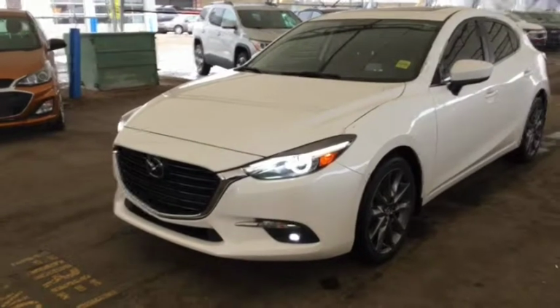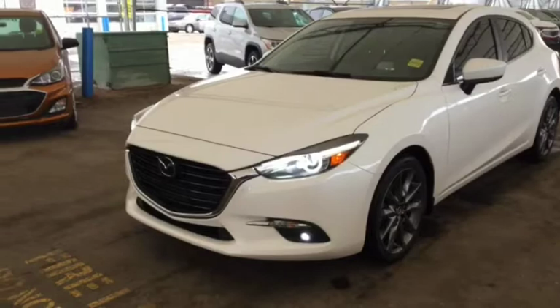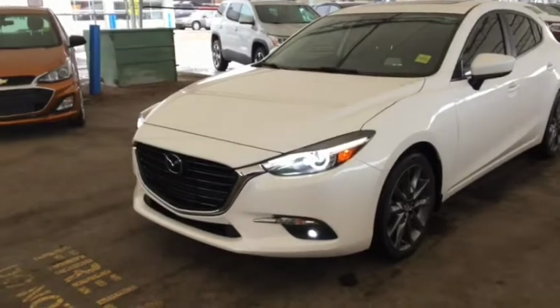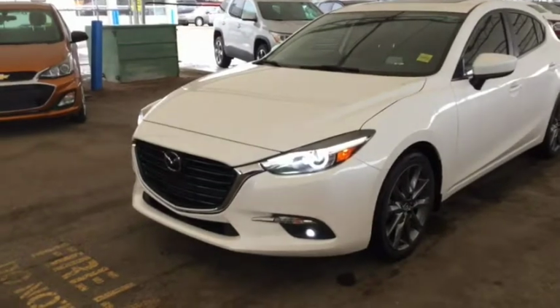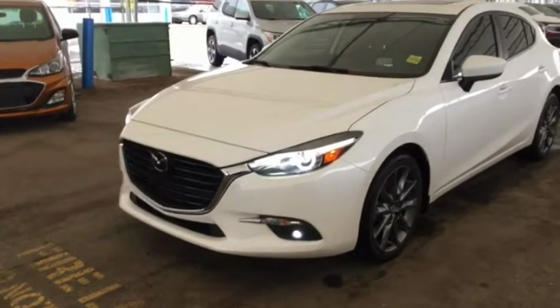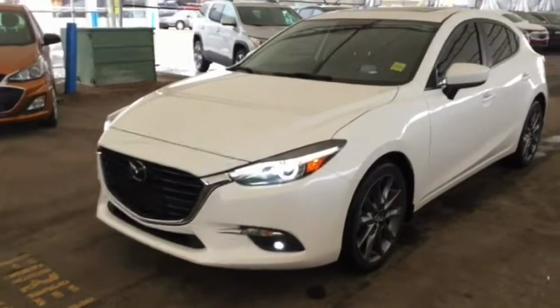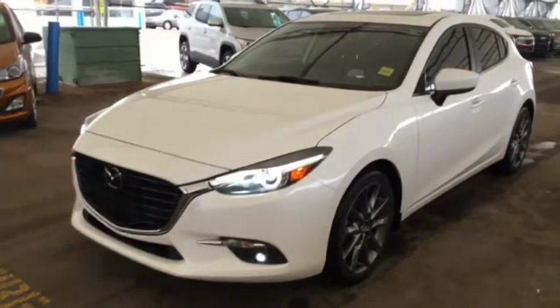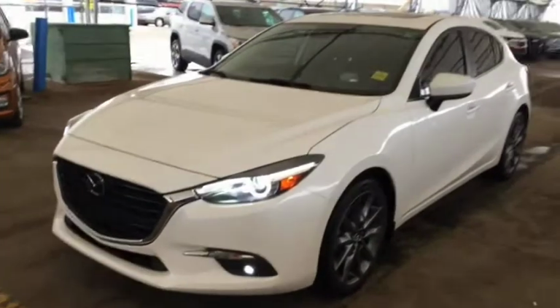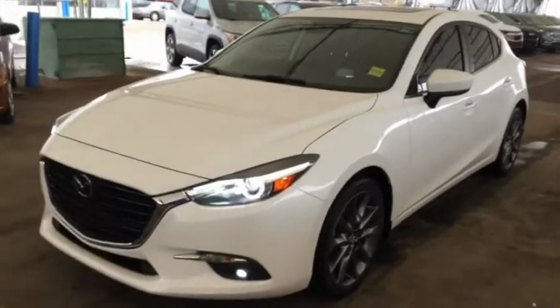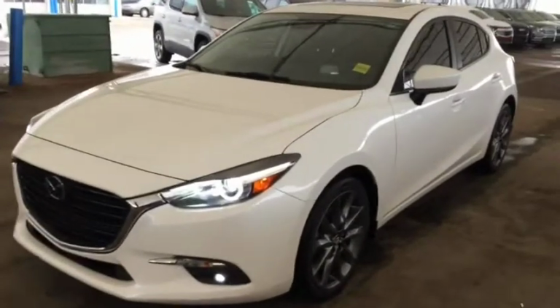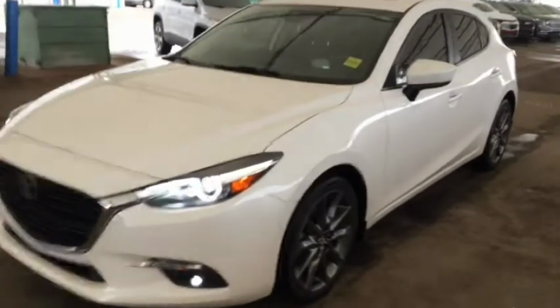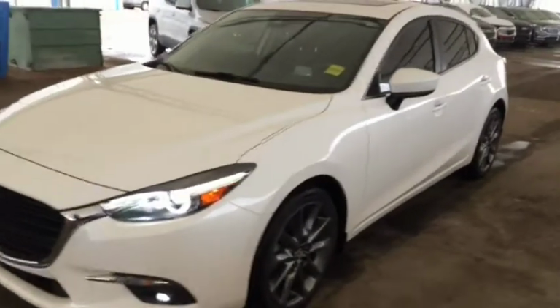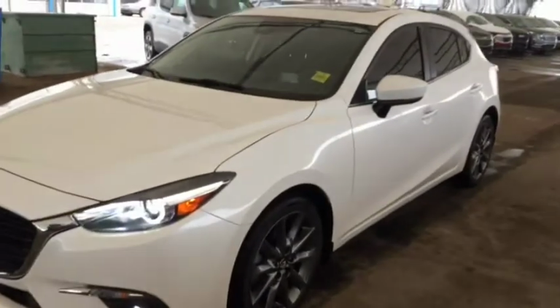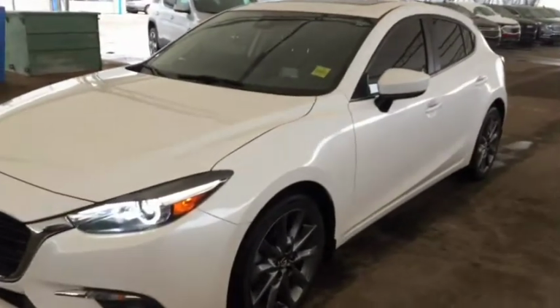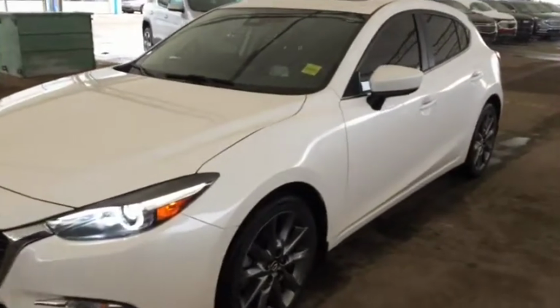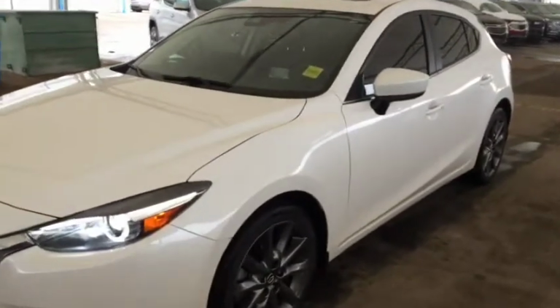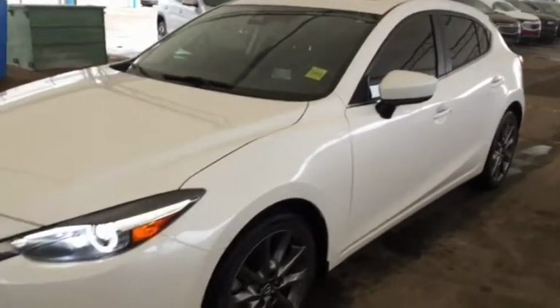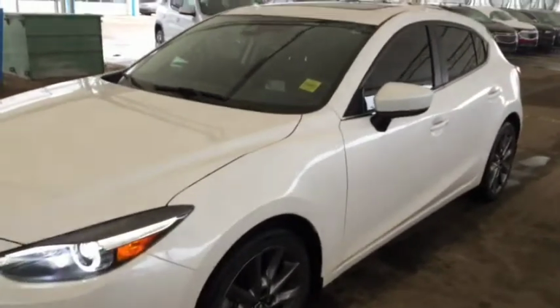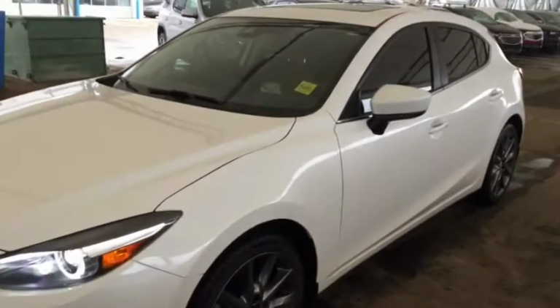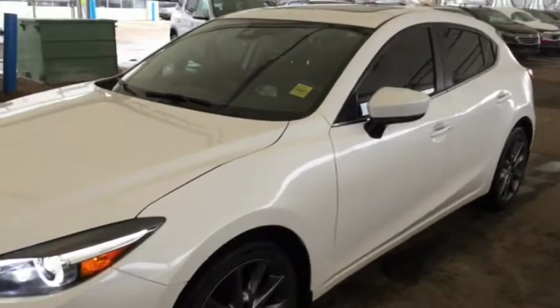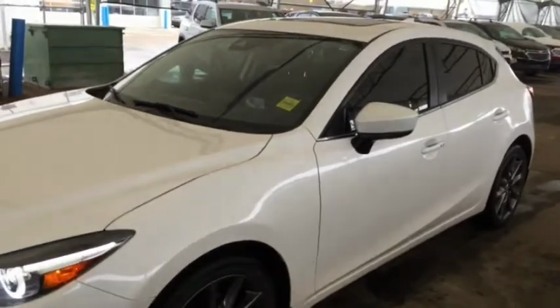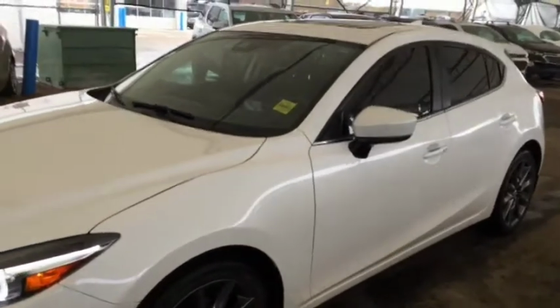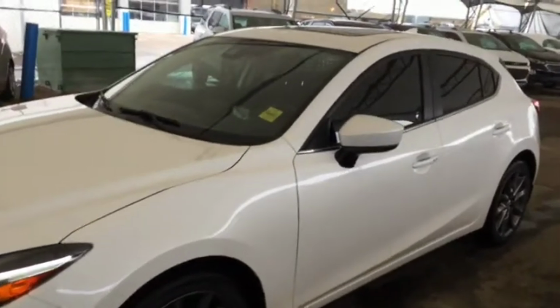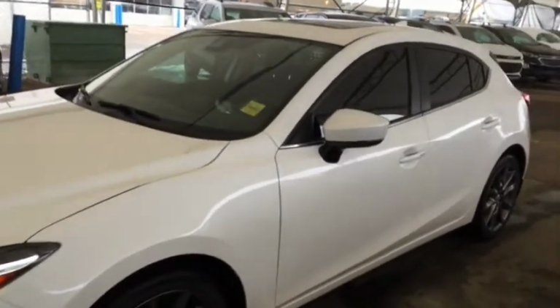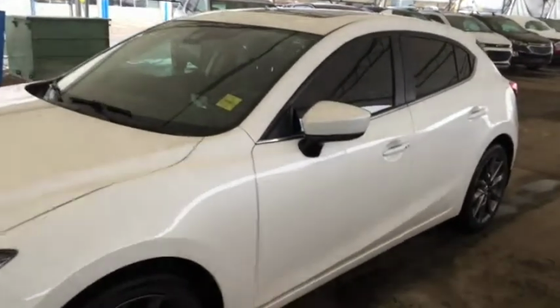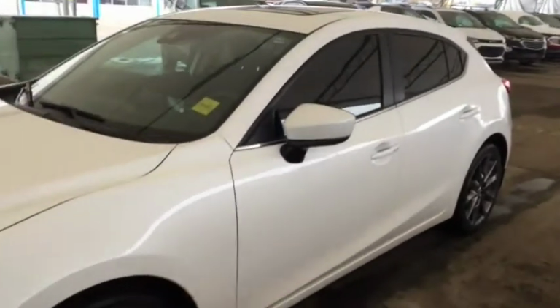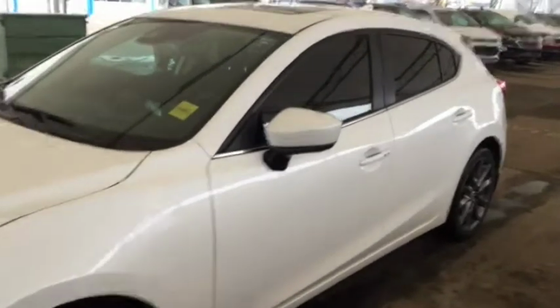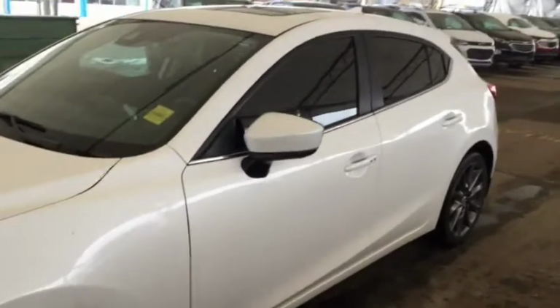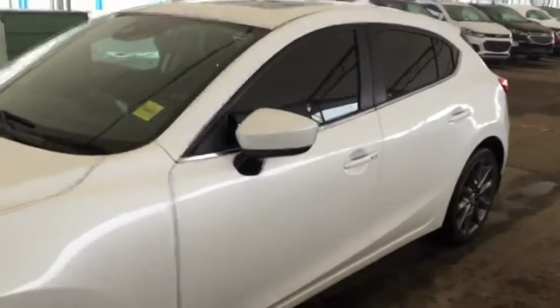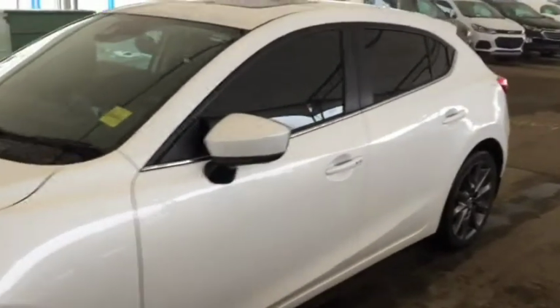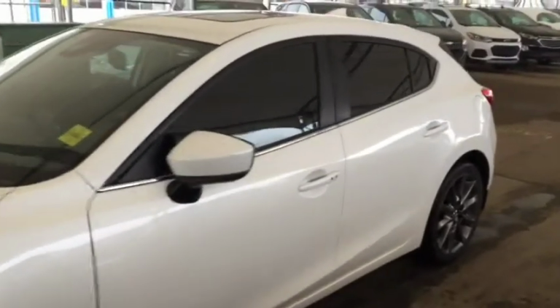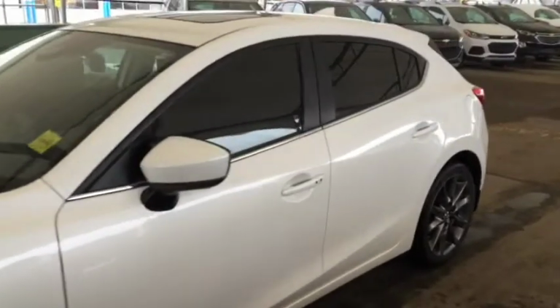Hello and welcome to Davis Chevrolet. This is a pre-owned 2018 Mazda 3 Grand Touring in white.